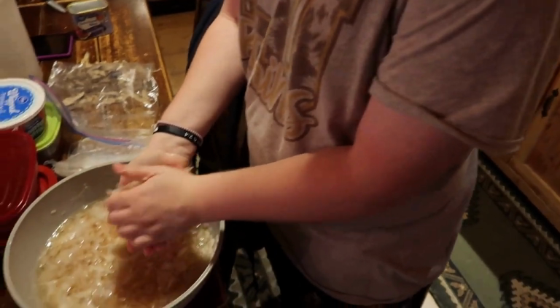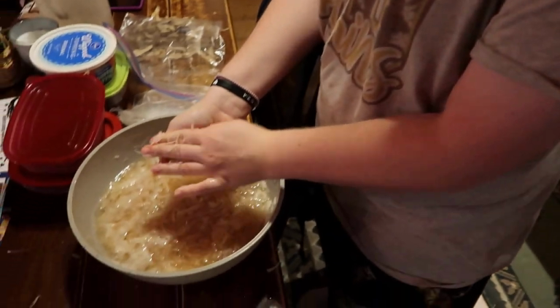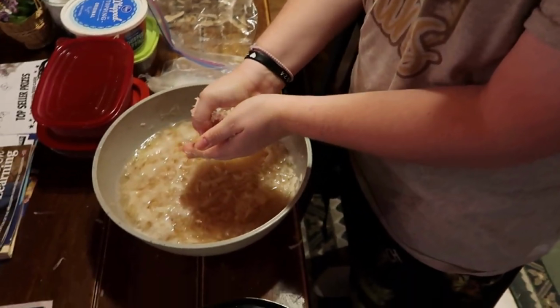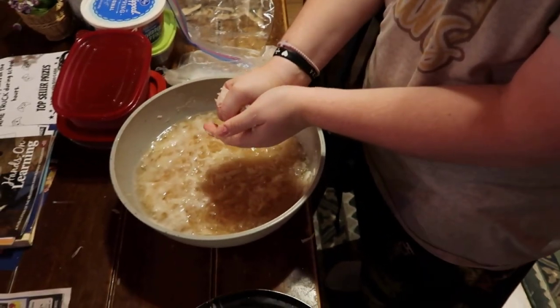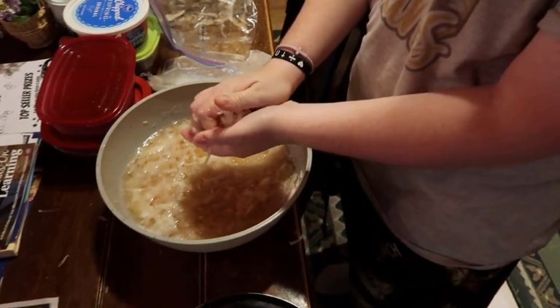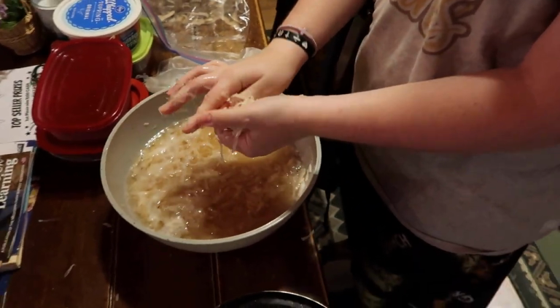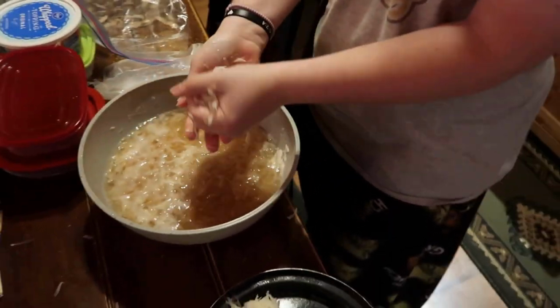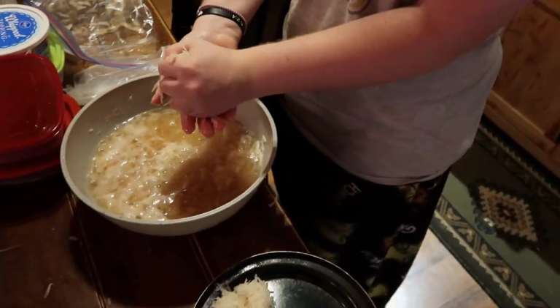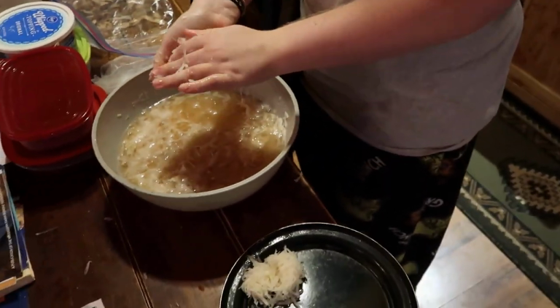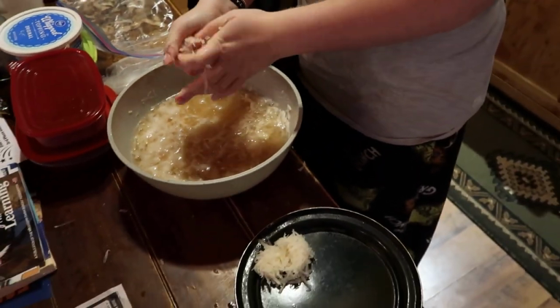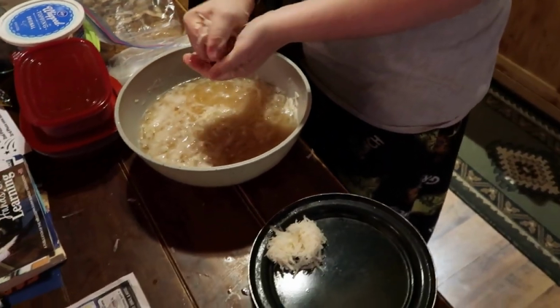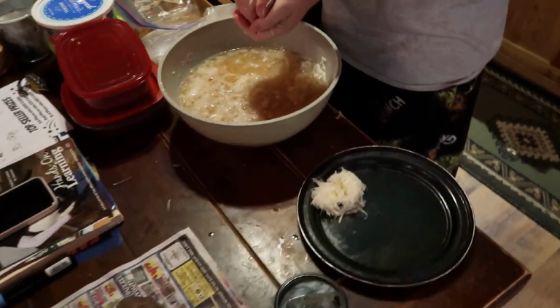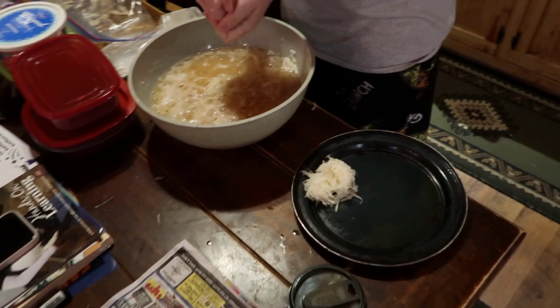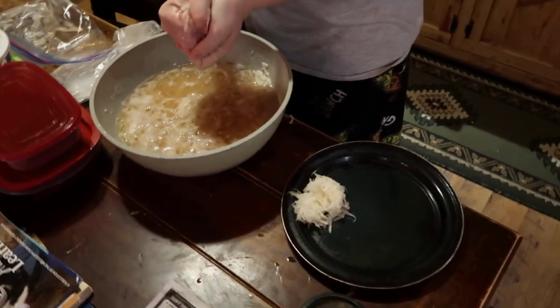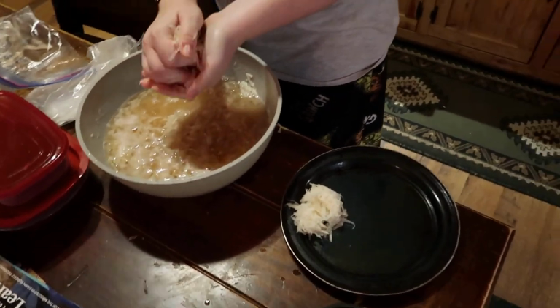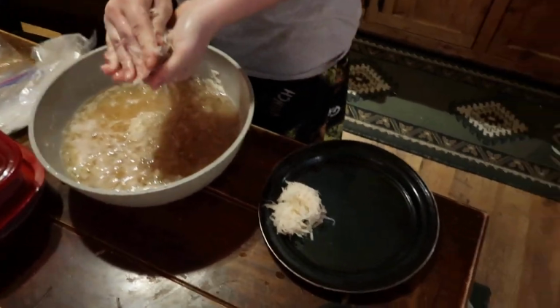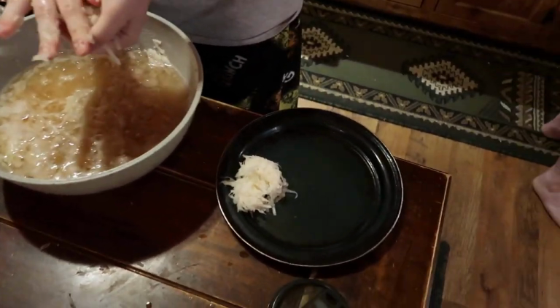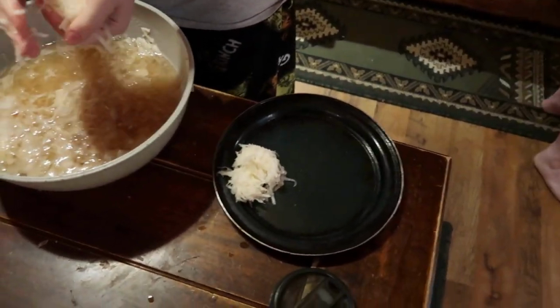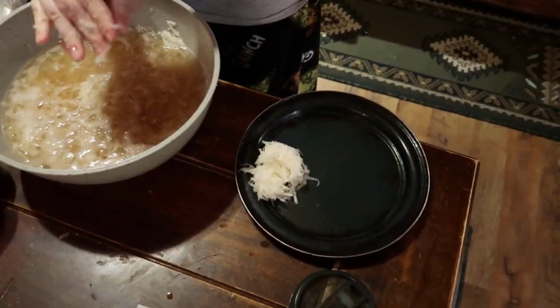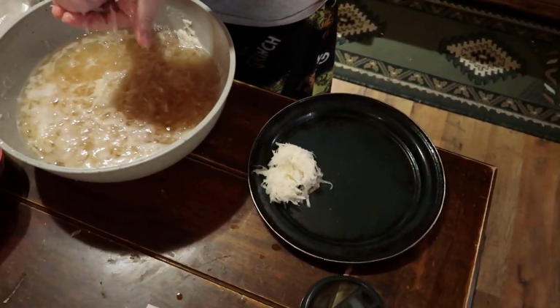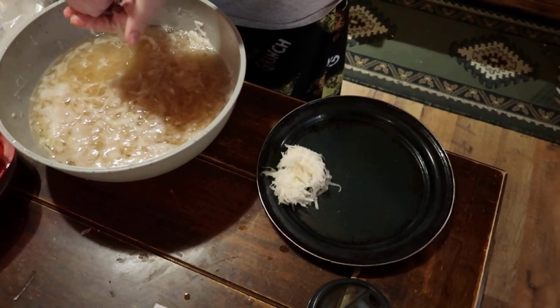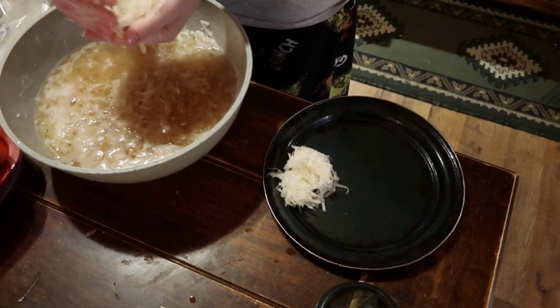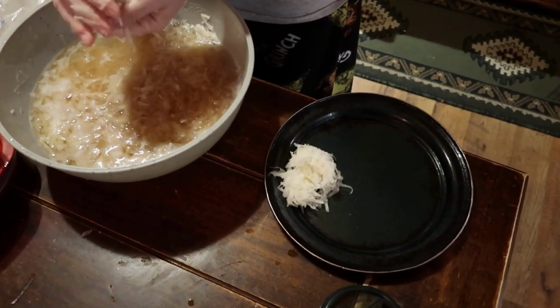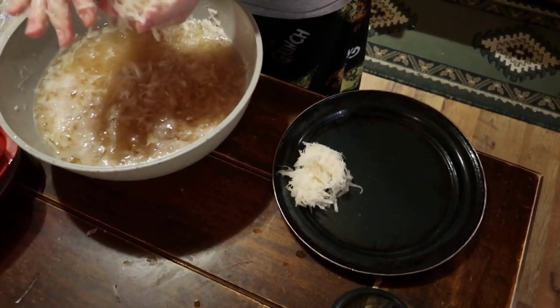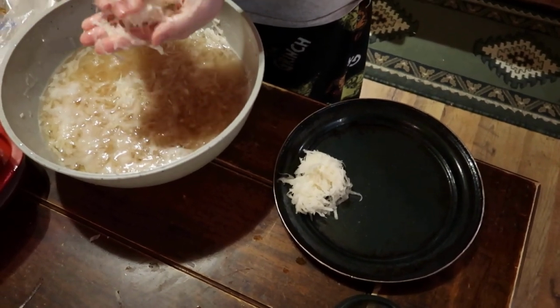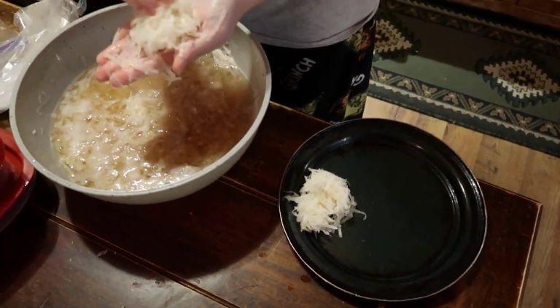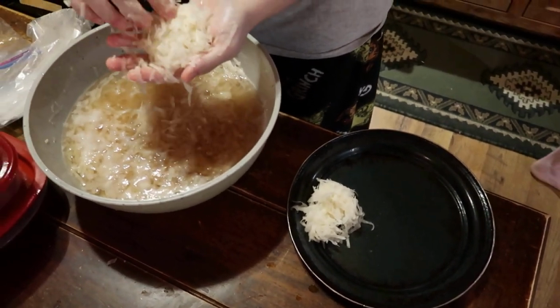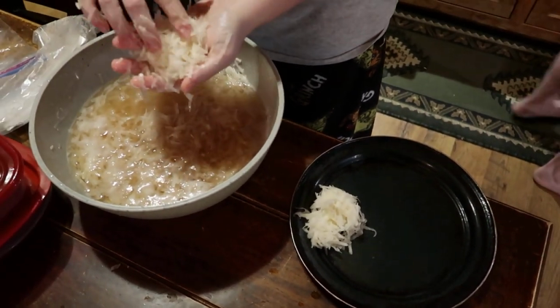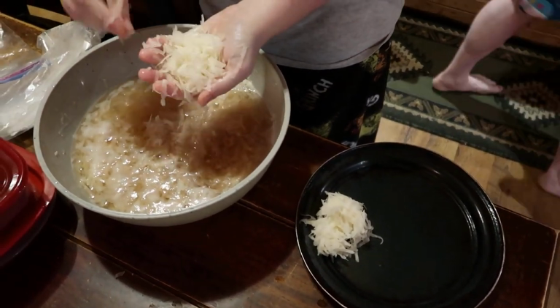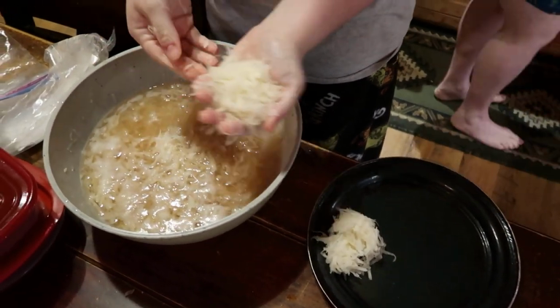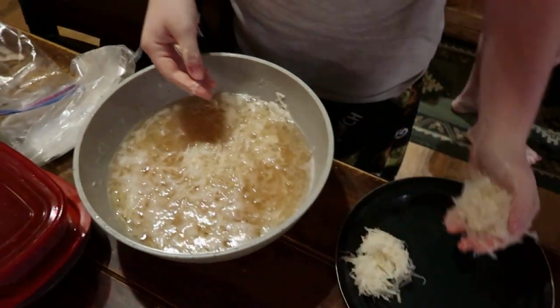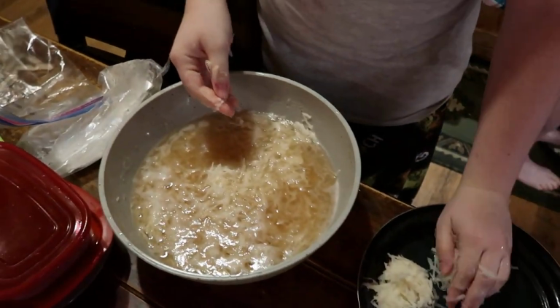So what you doing? Just squeezing the water out of the potatoes — making hash browns. I'll have to get the pan and everything turned on.